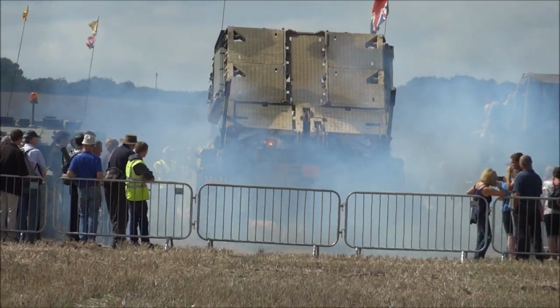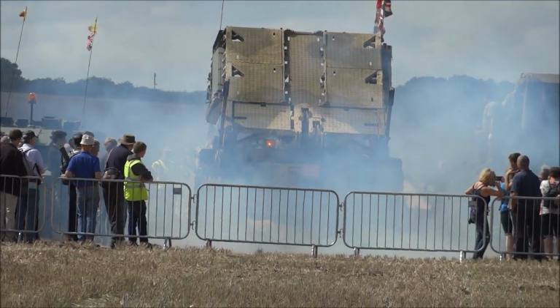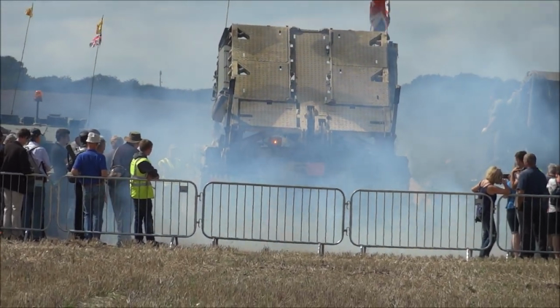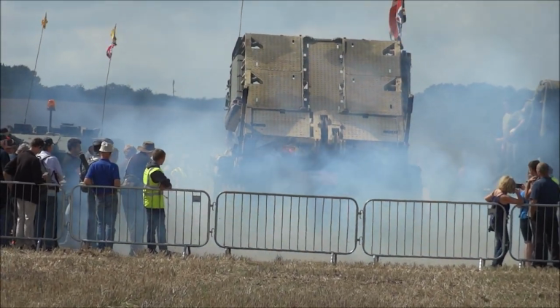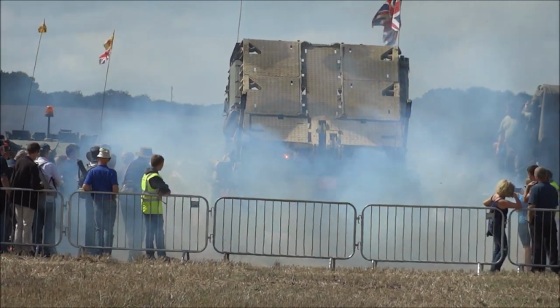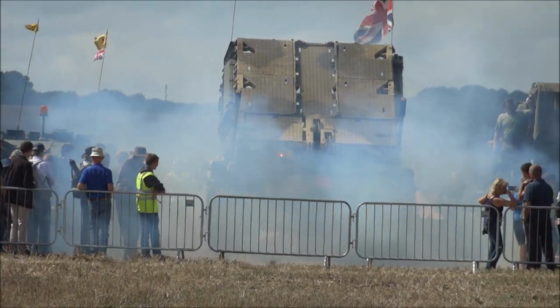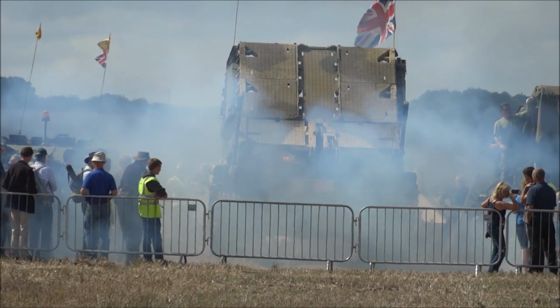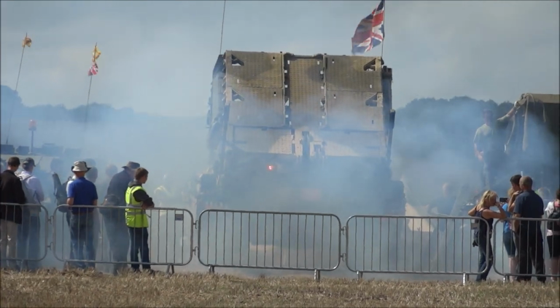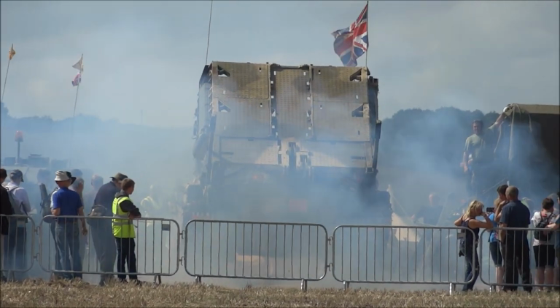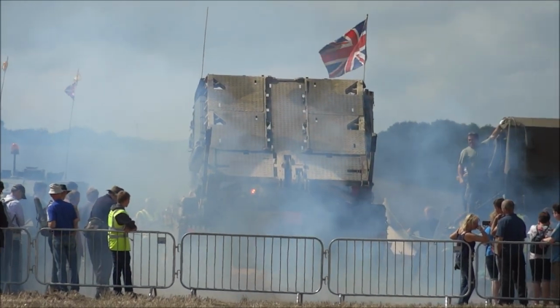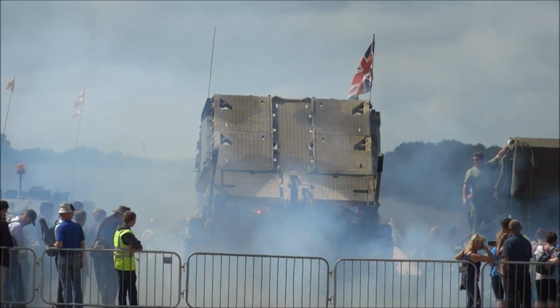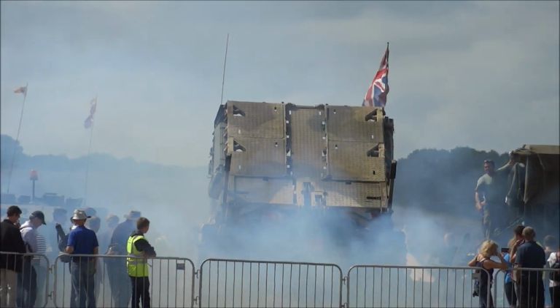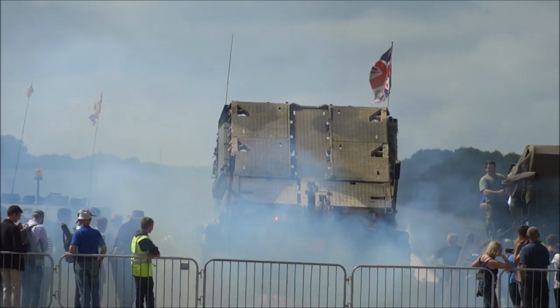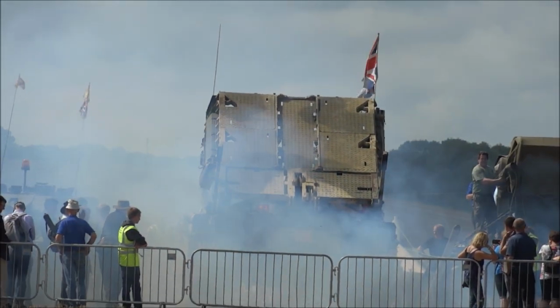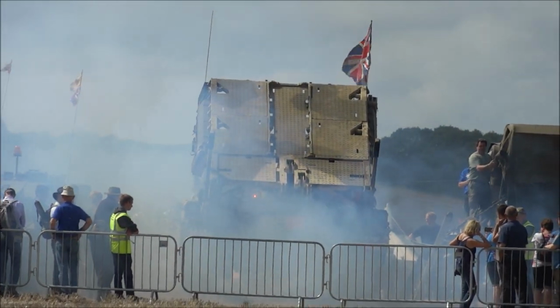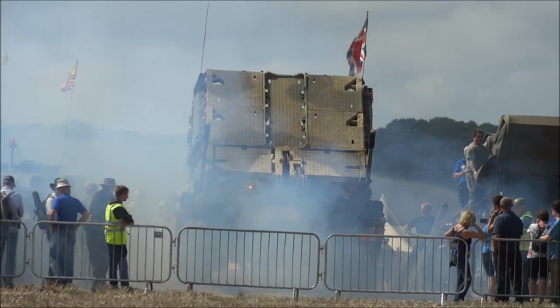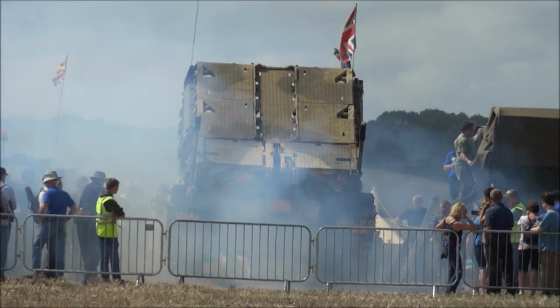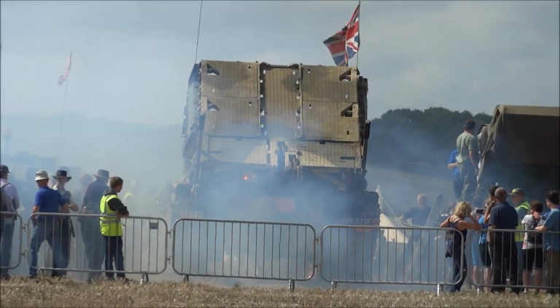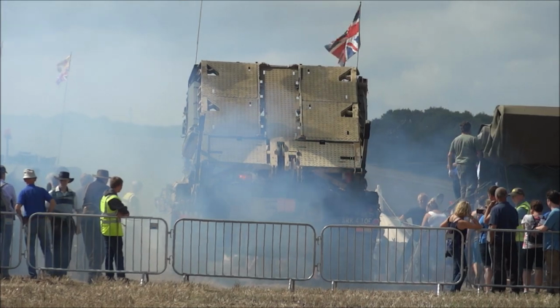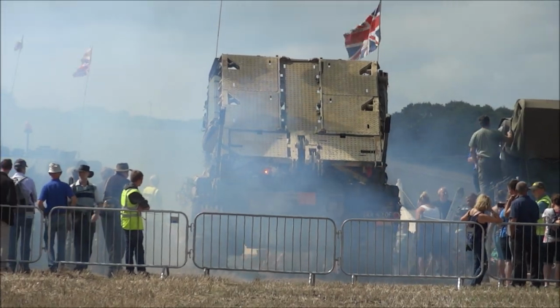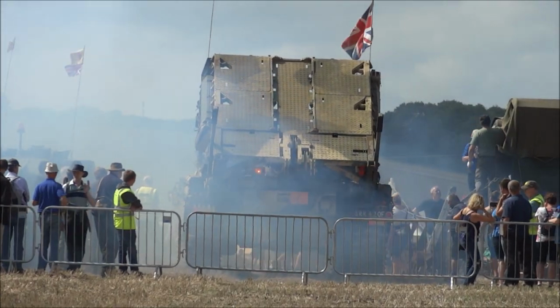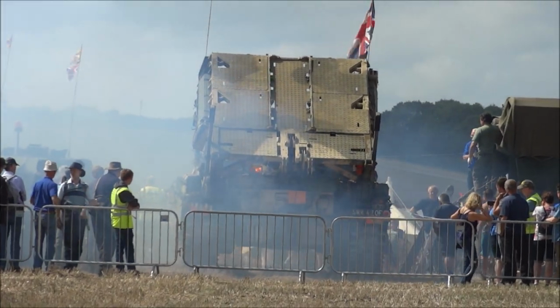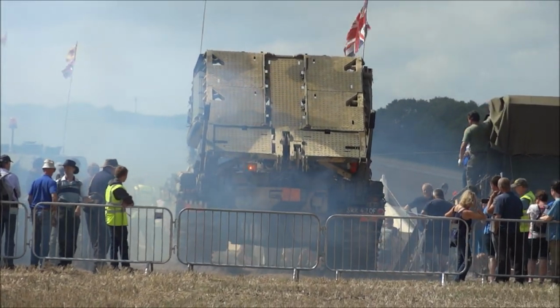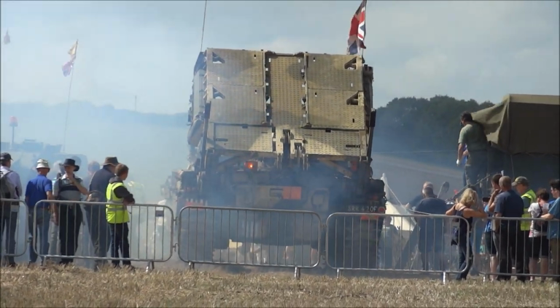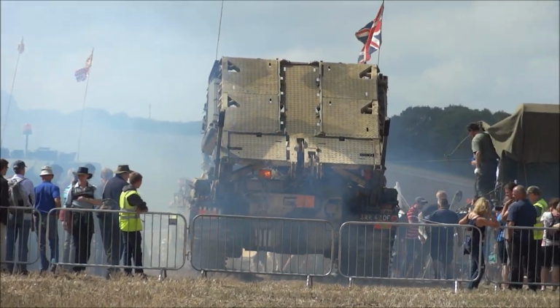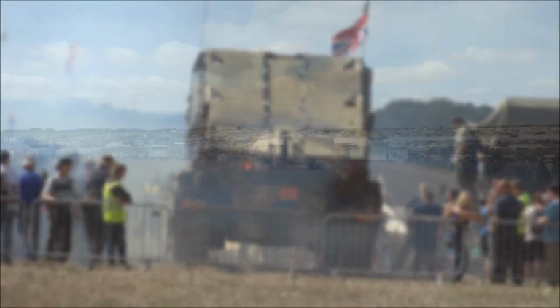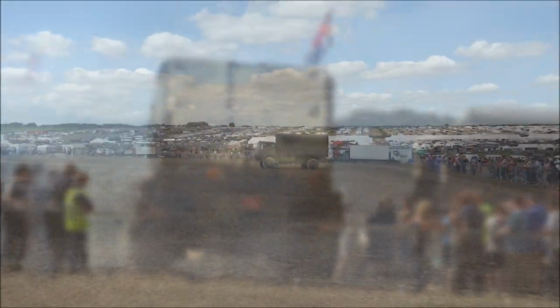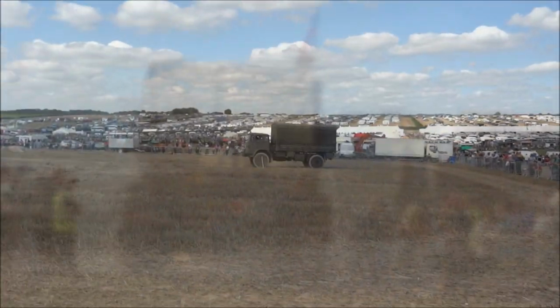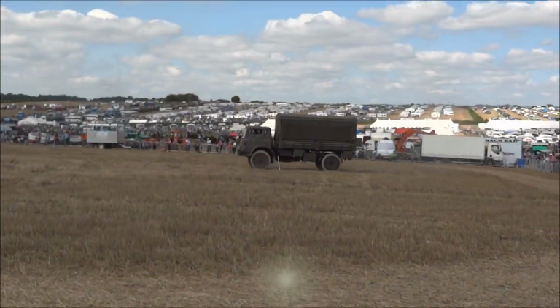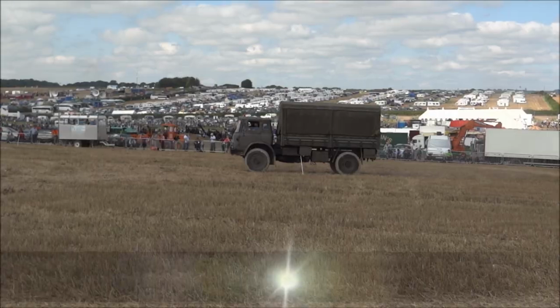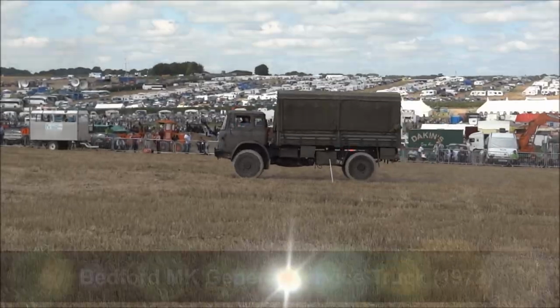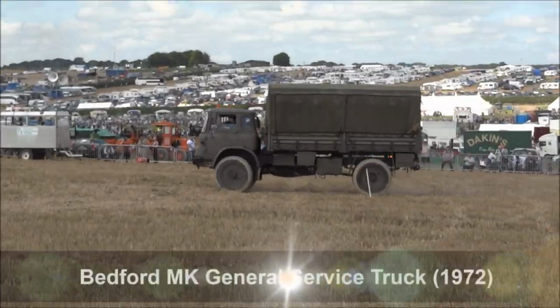Good afternoon ladies and gentlemen. The next event here in Arena 4 will be a display of our military vehicles at 1:30, and just as a bit of a prelude, over at the top right by David Manning from Worcester.